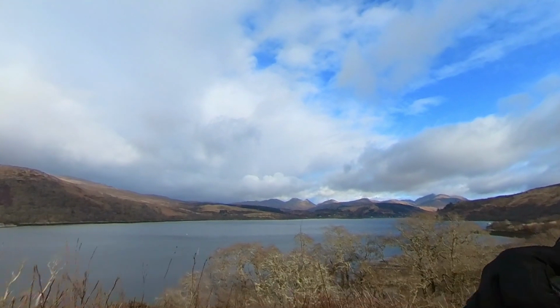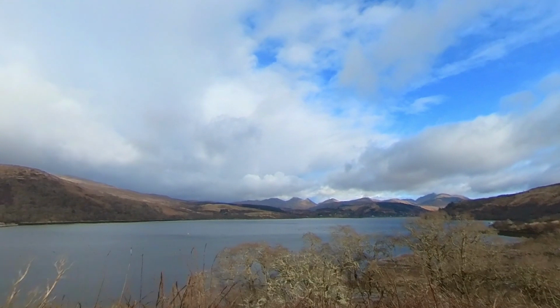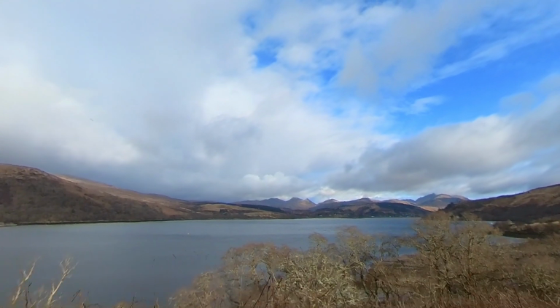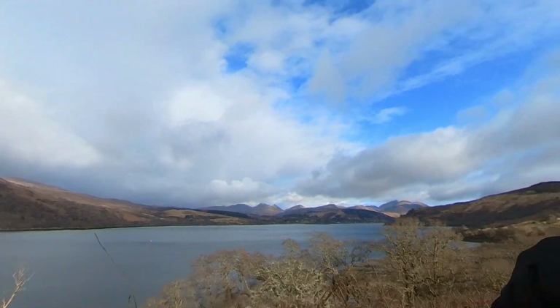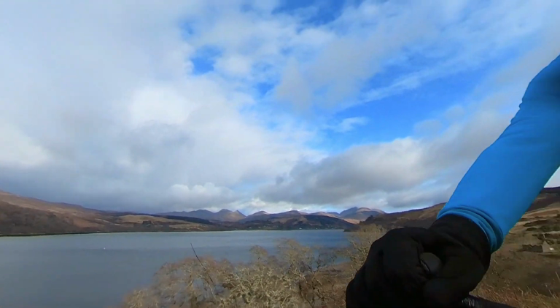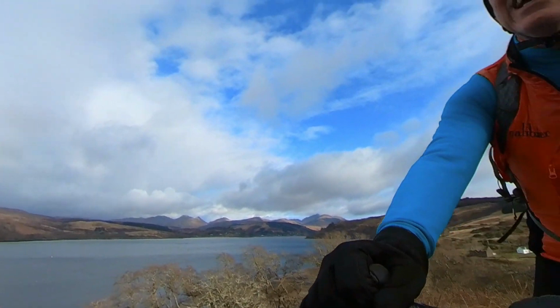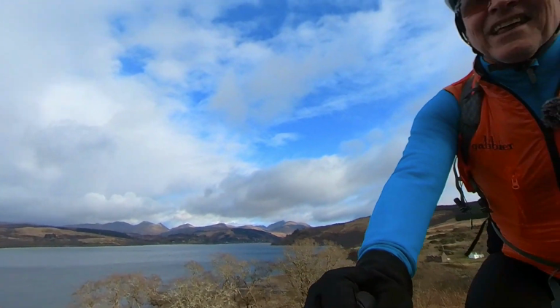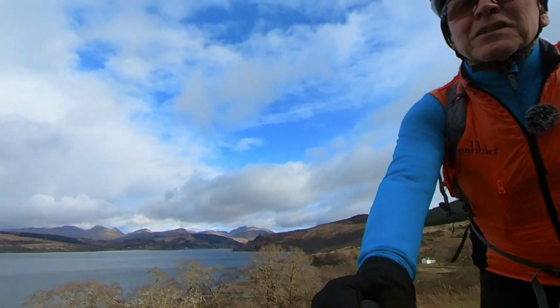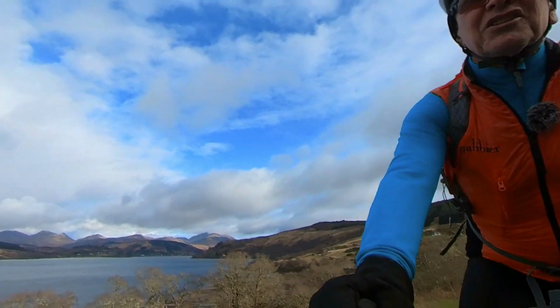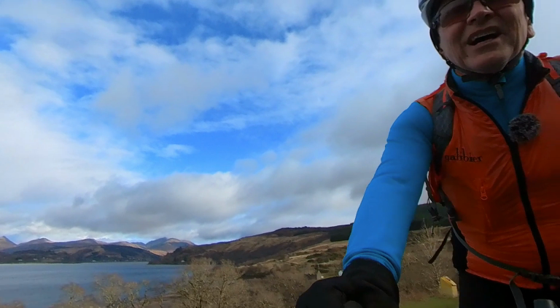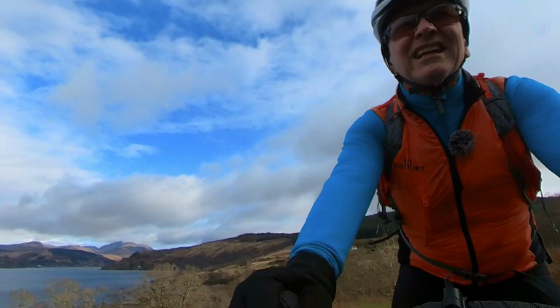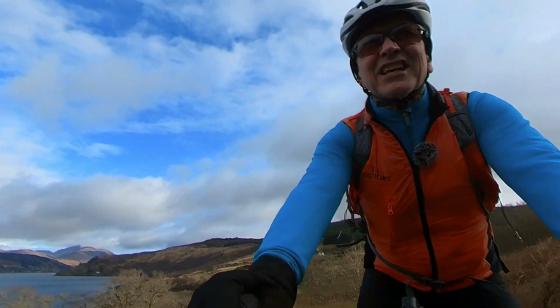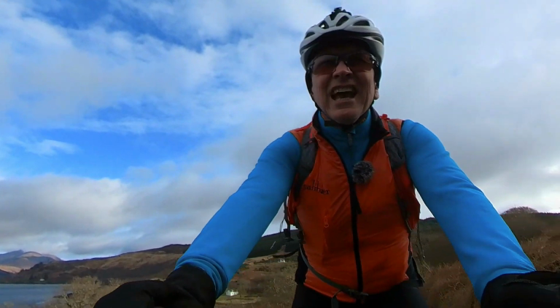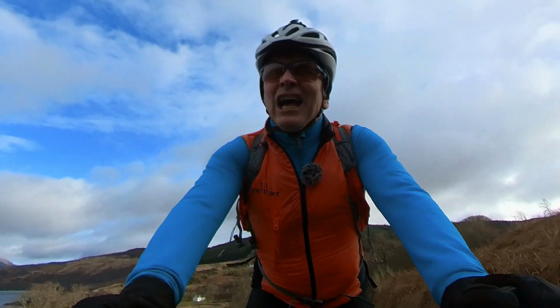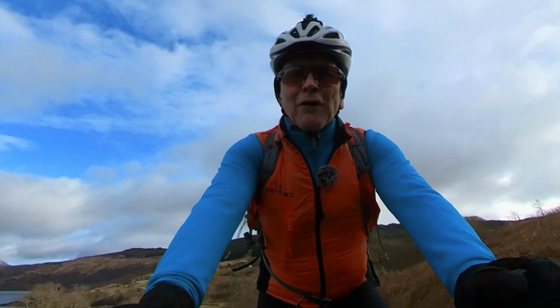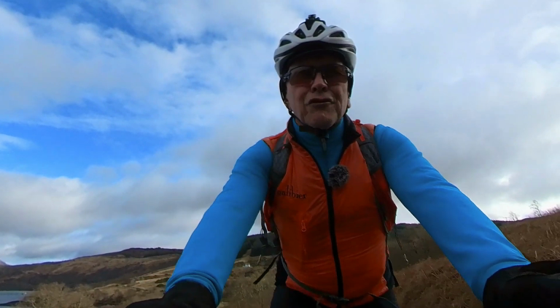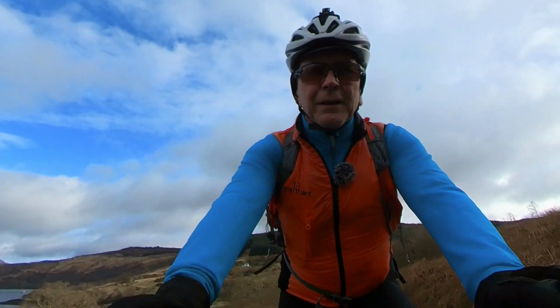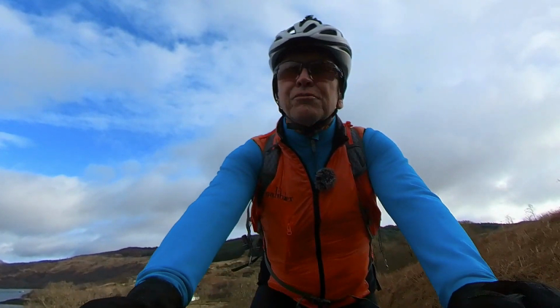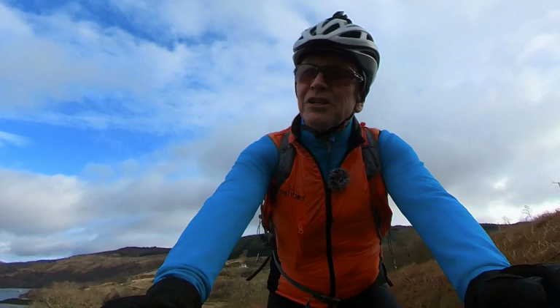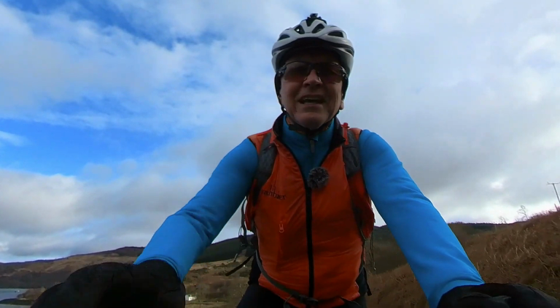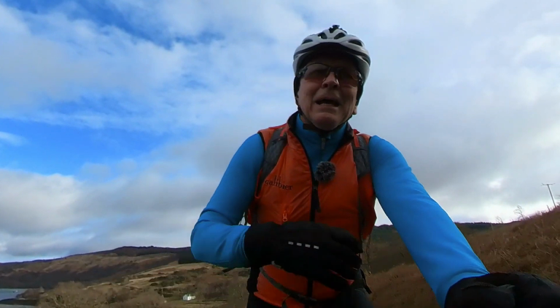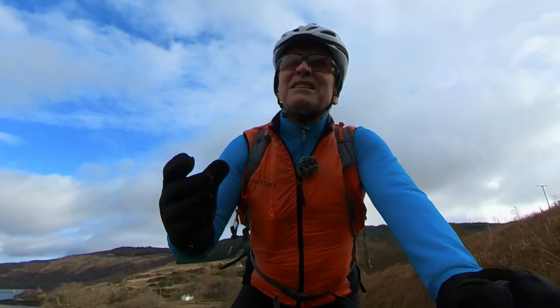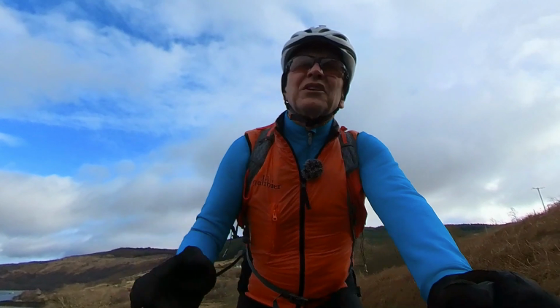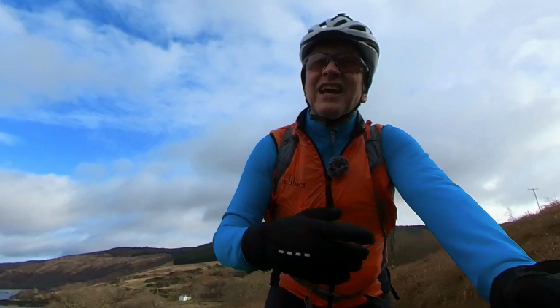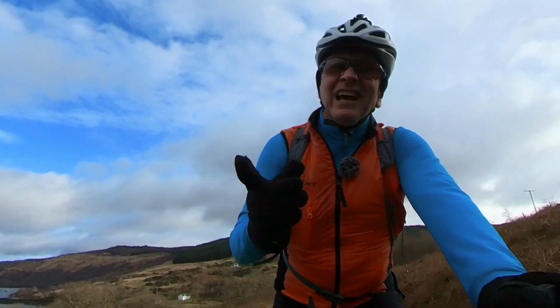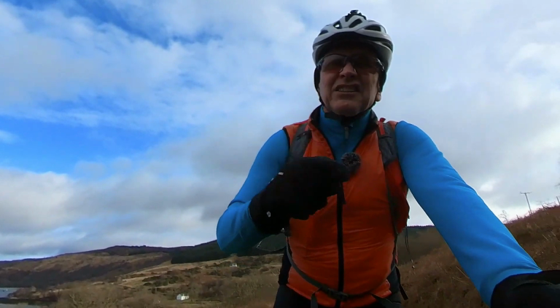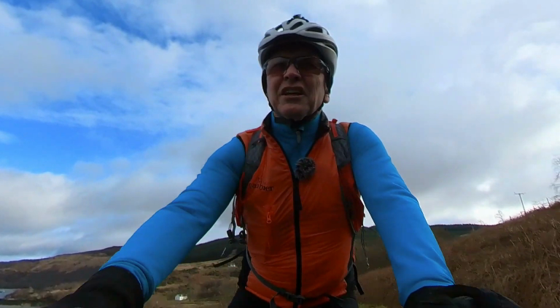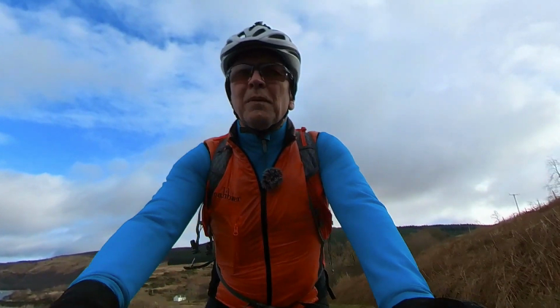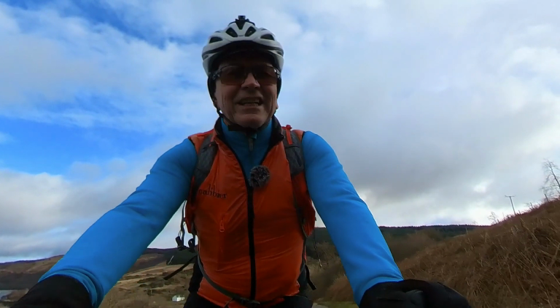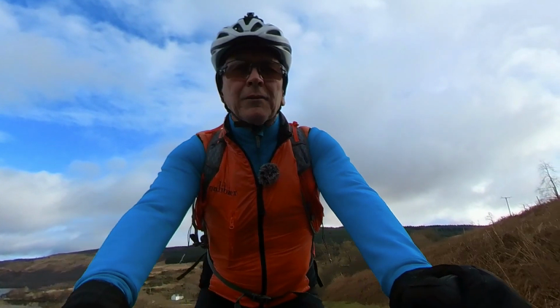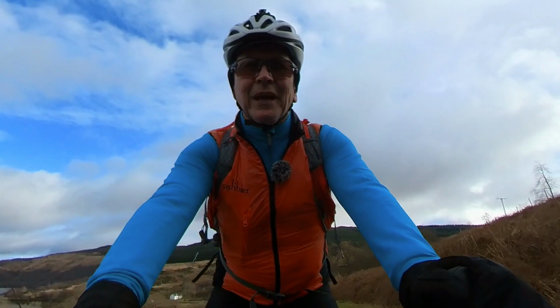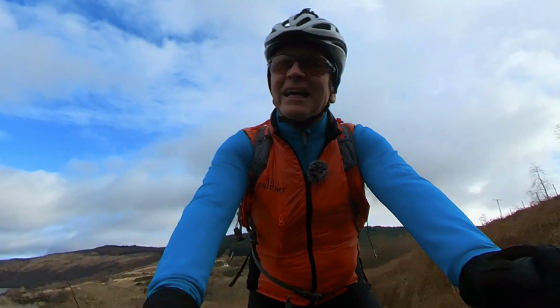How about that for a view! That is the point to leave it and go out for a ride — probably not a massive one, because this isn't going to give you a big hit of carbs when you get back.